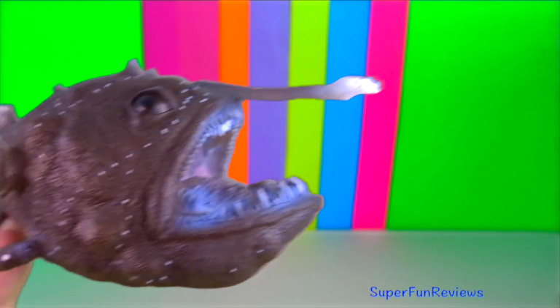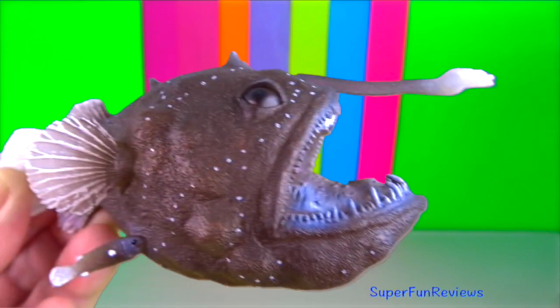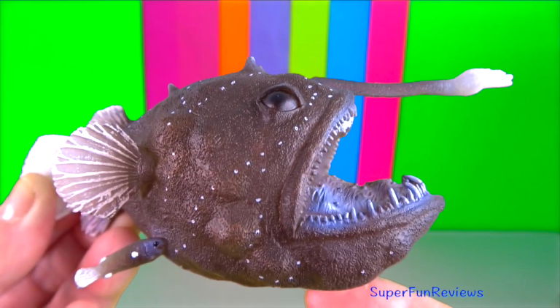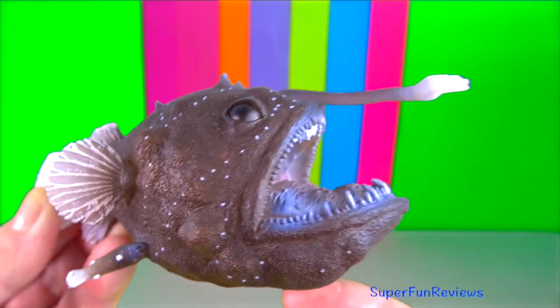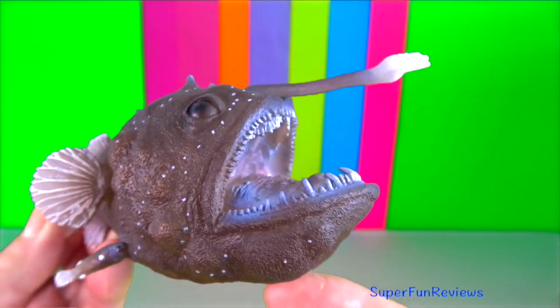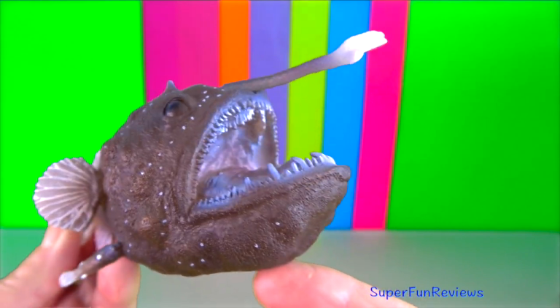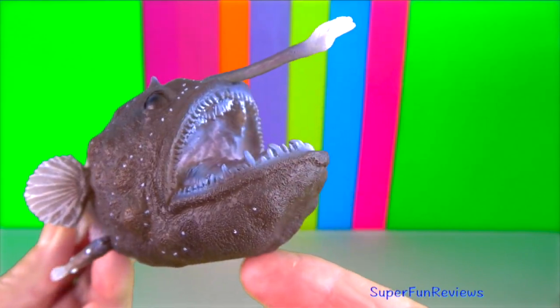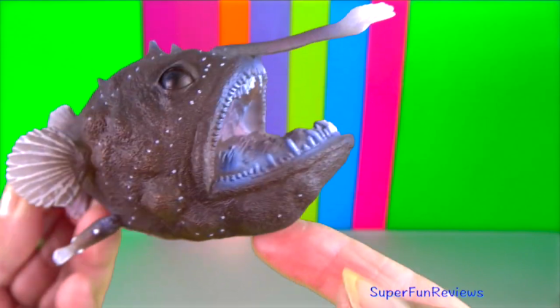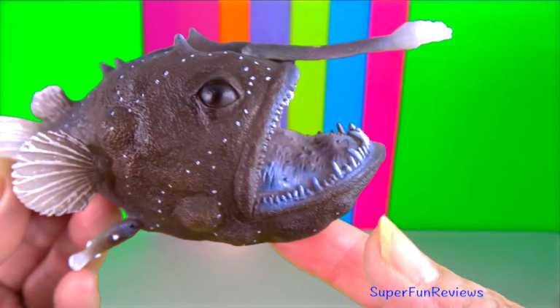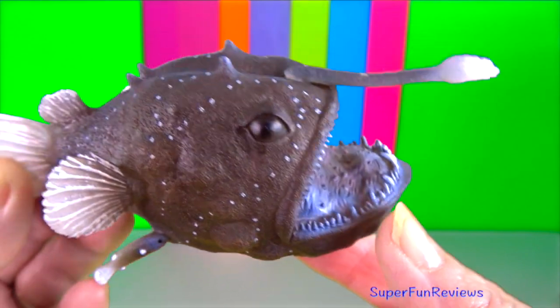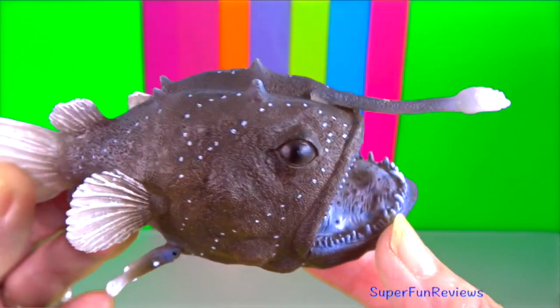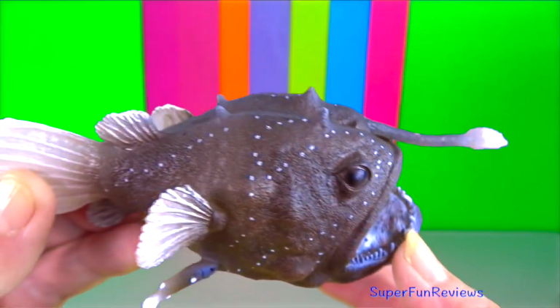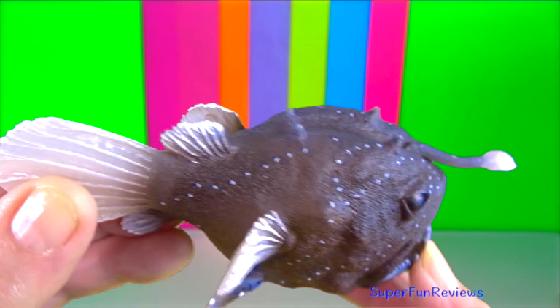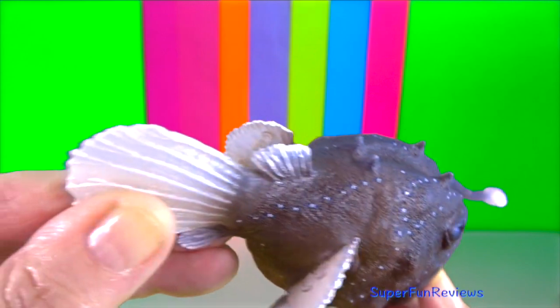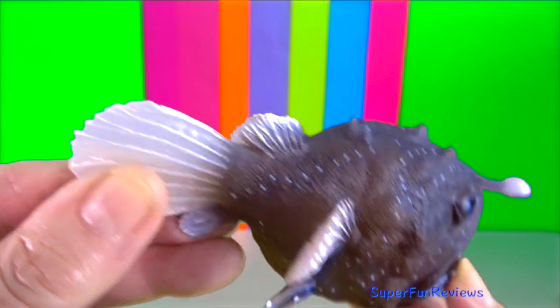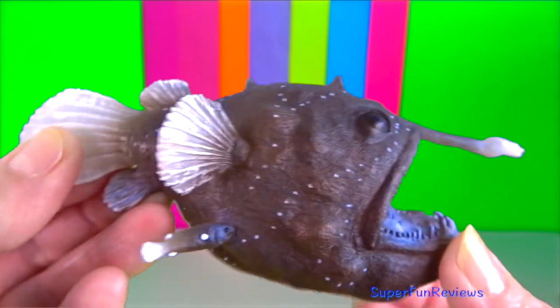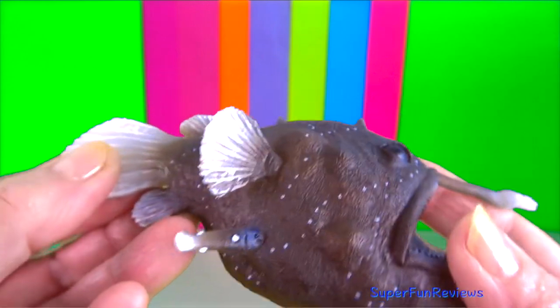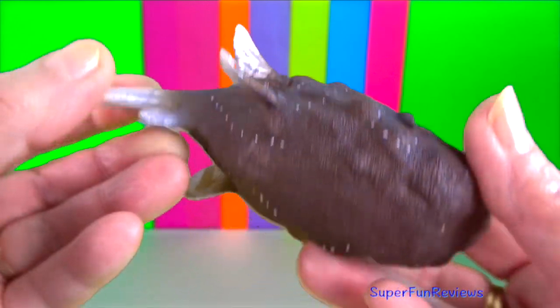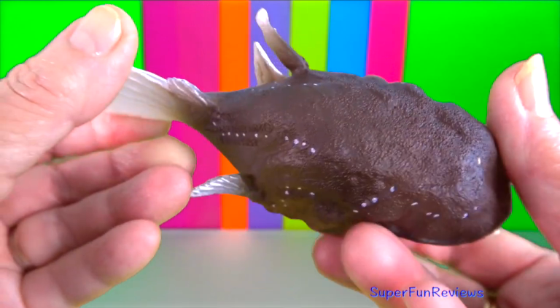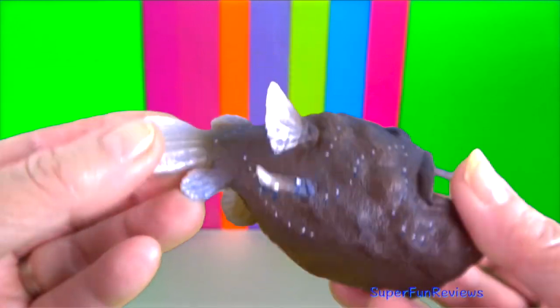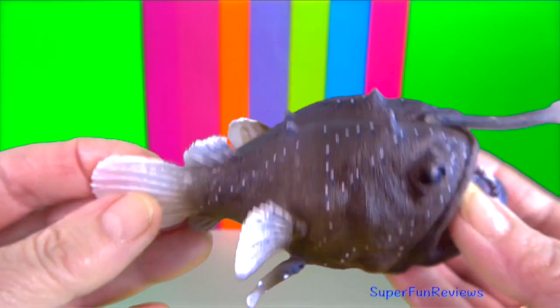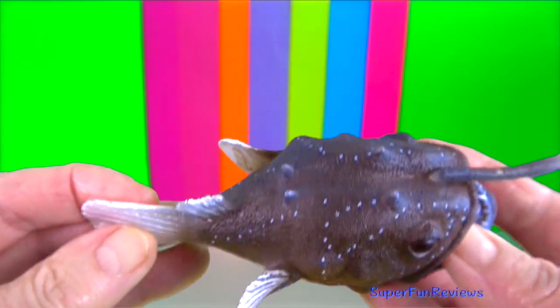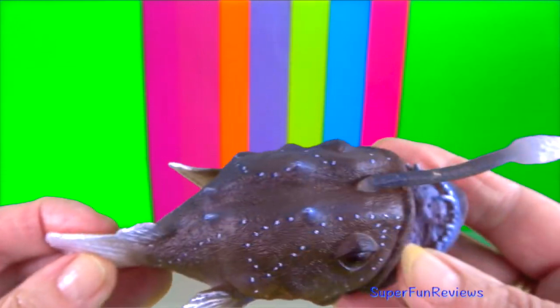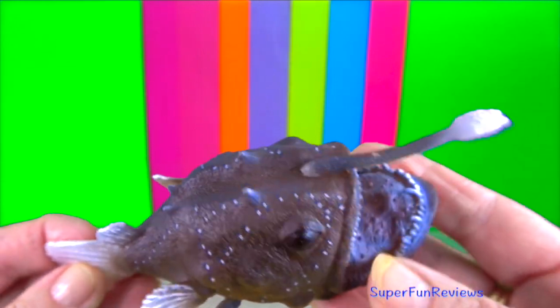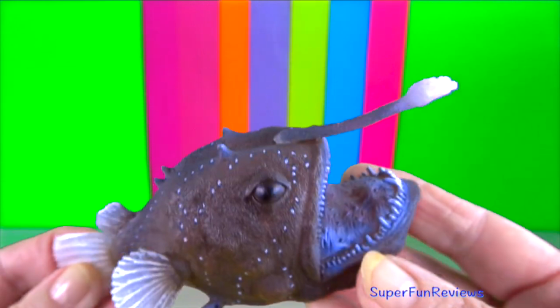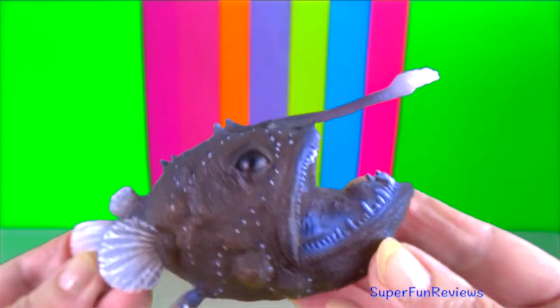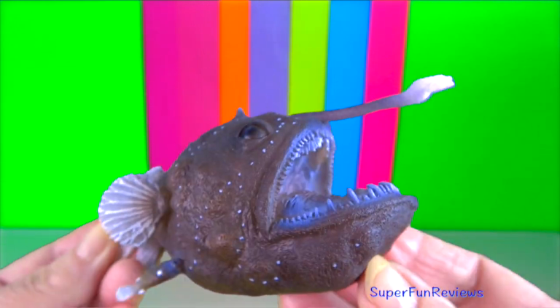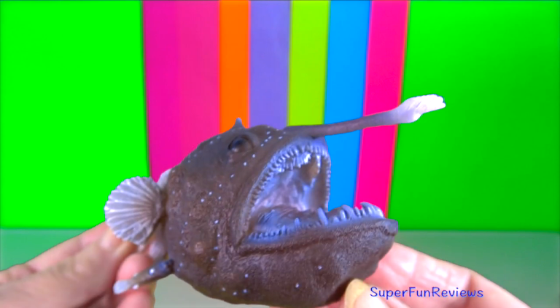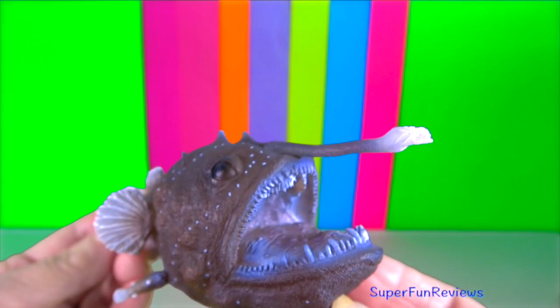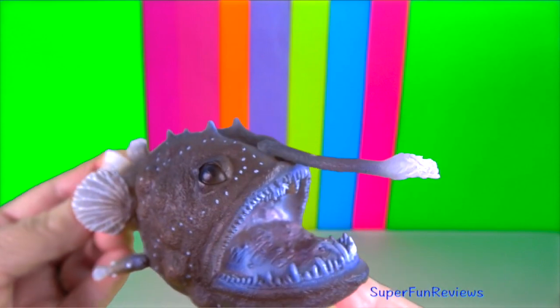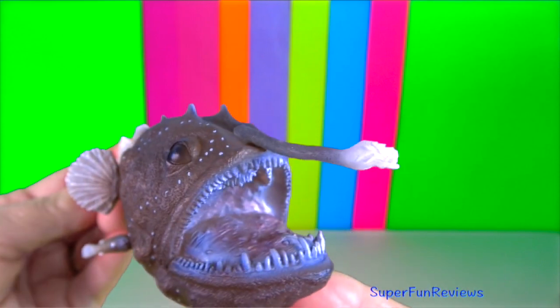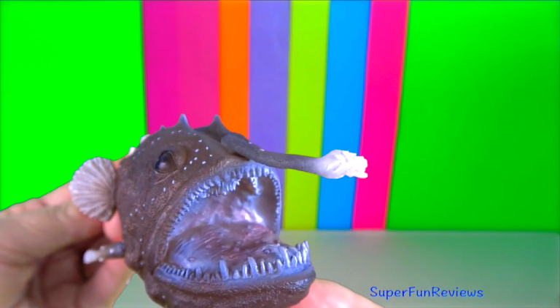Angler fish. They are bony fish named for their characteristic mode of predation, in which a modified luminescent fin acts as a lure for other fish.